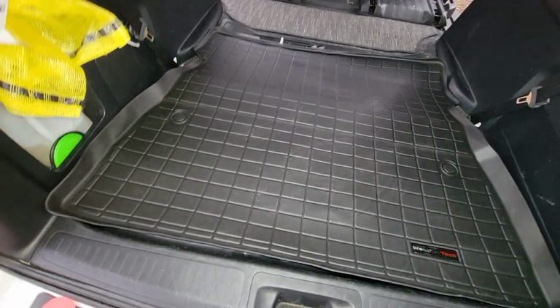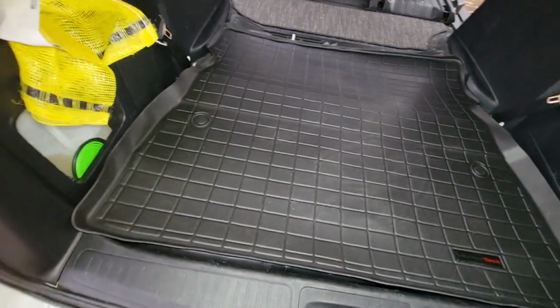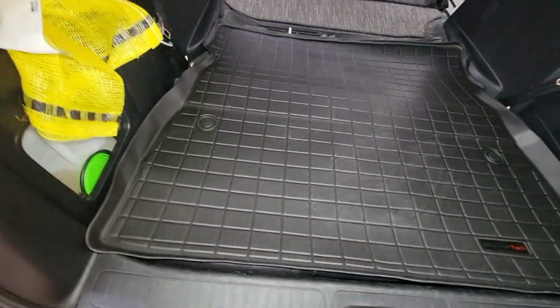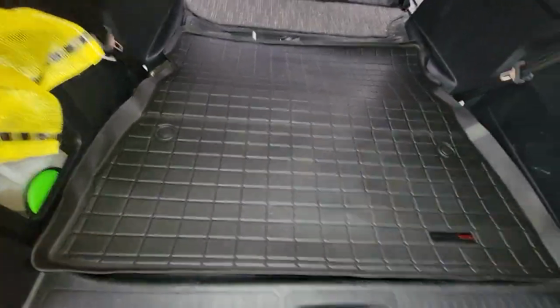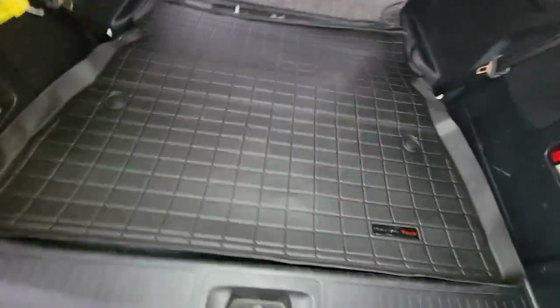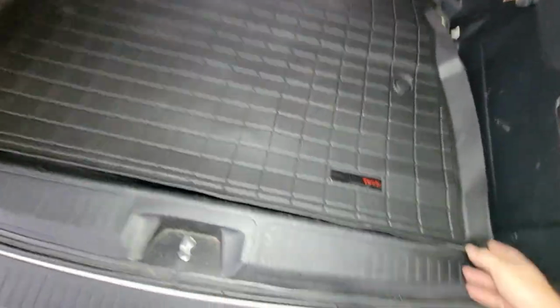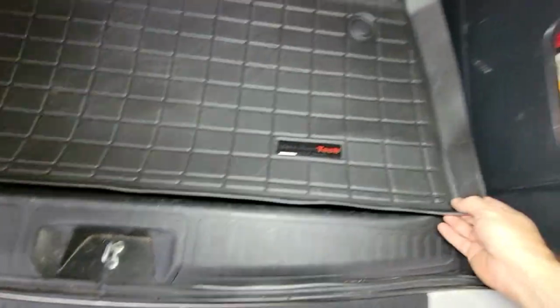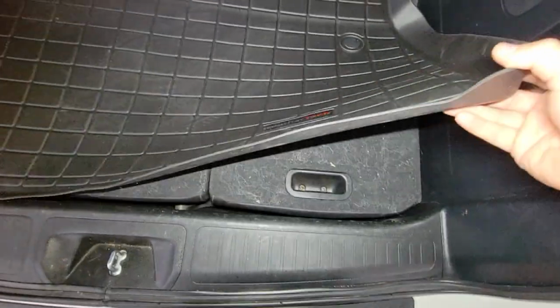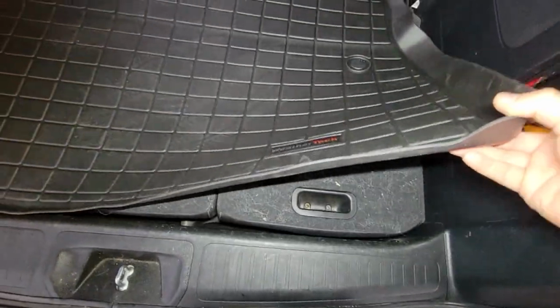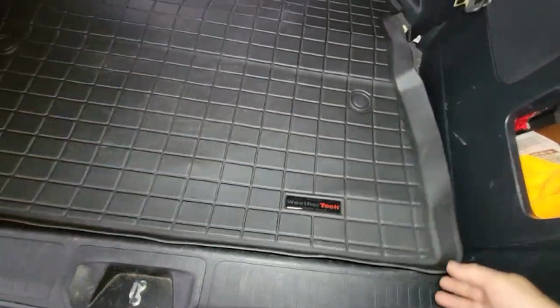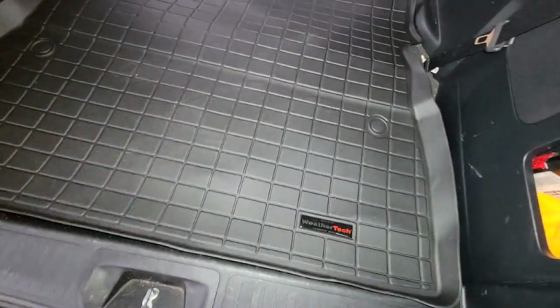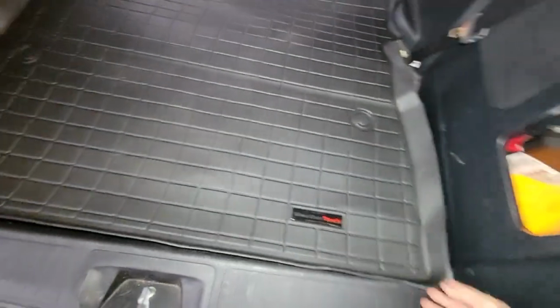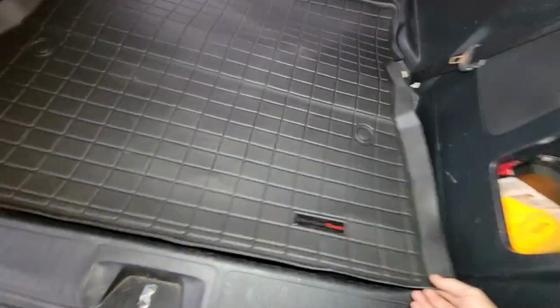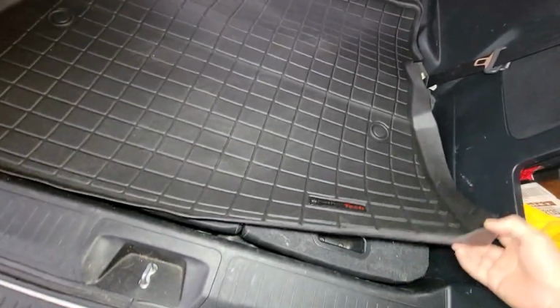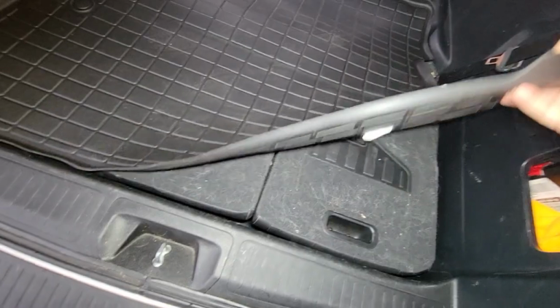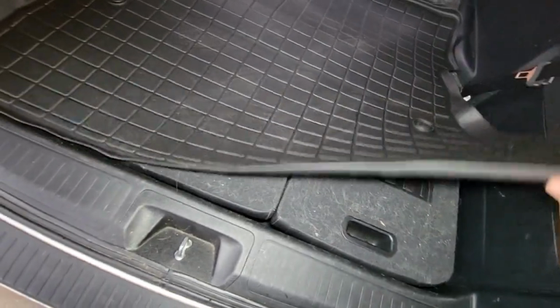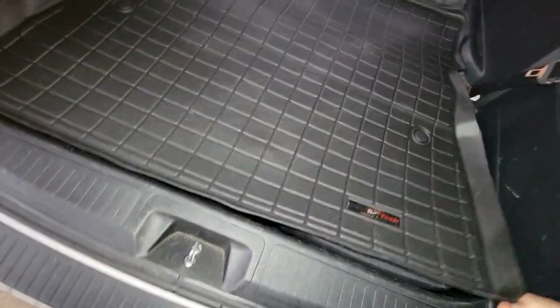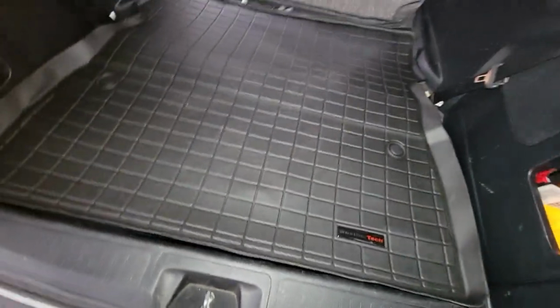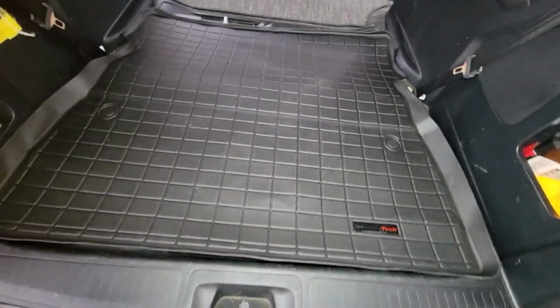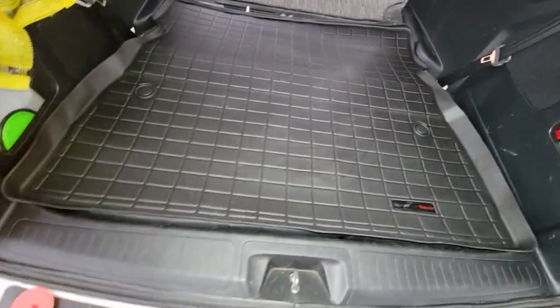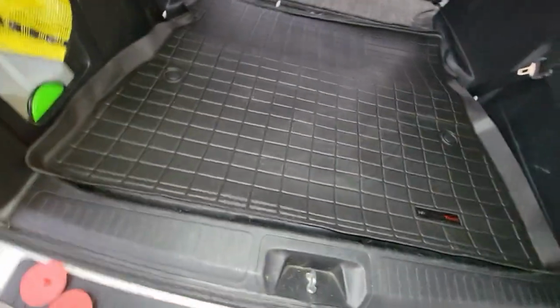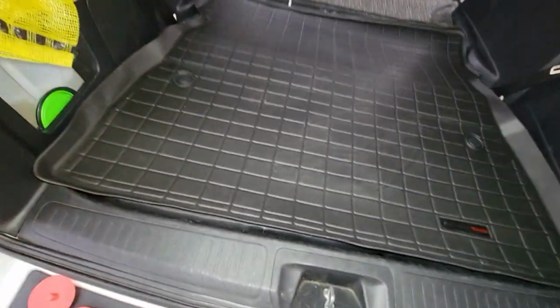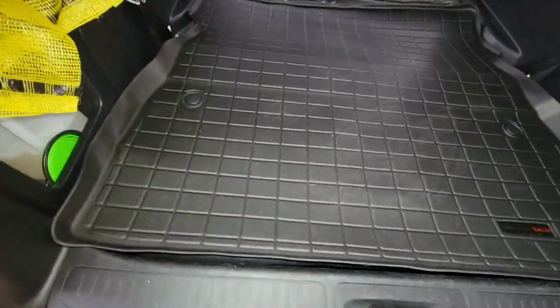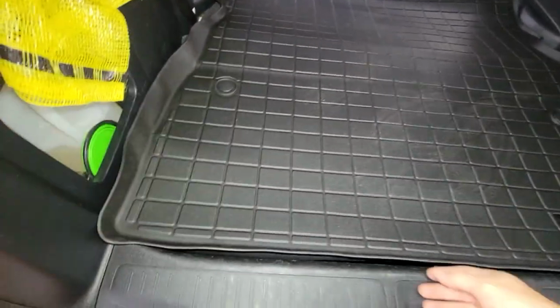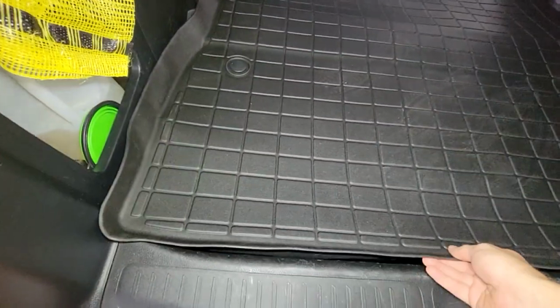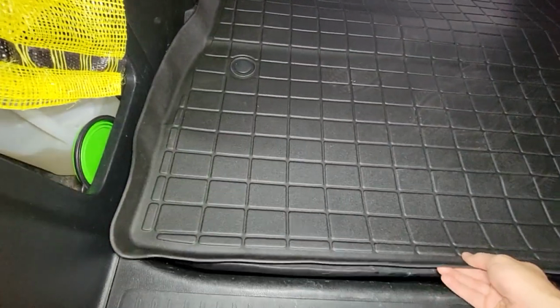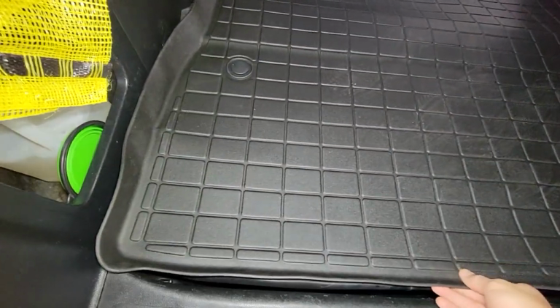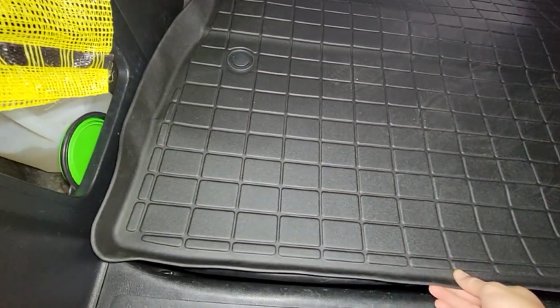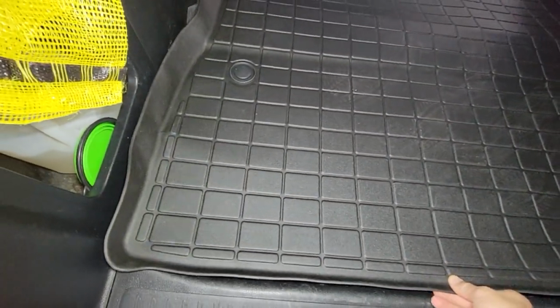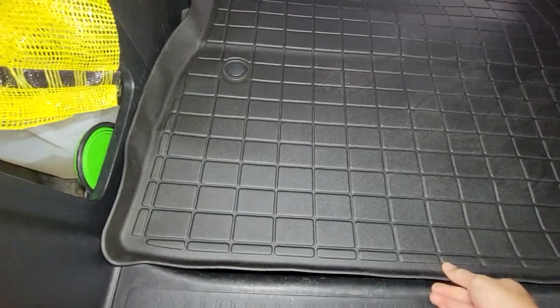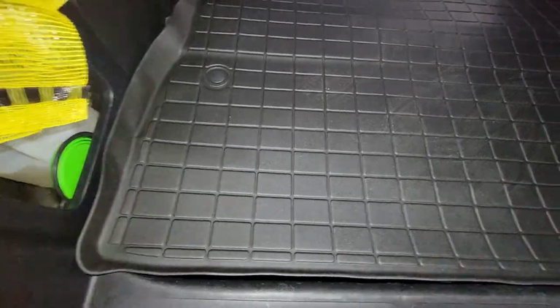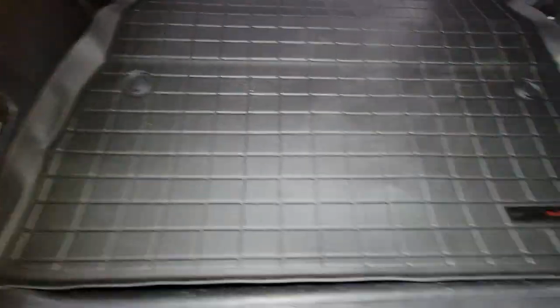Hello, this is a quick video review of the WeatherTech mat for the Honda Odyssey. Mine is the 2023 Honda Odyssey, and I just want to show that I frankly think it's a really bad fit.